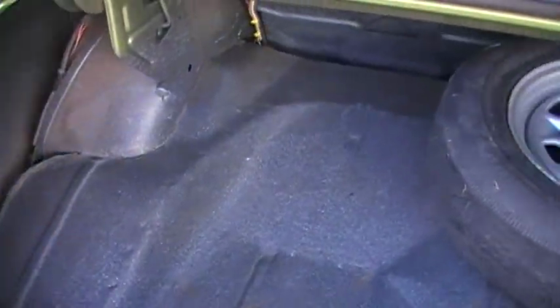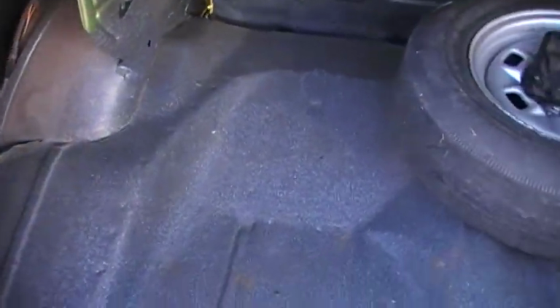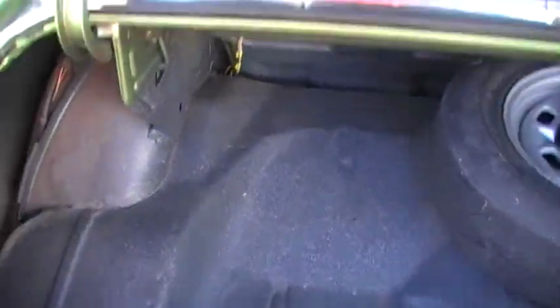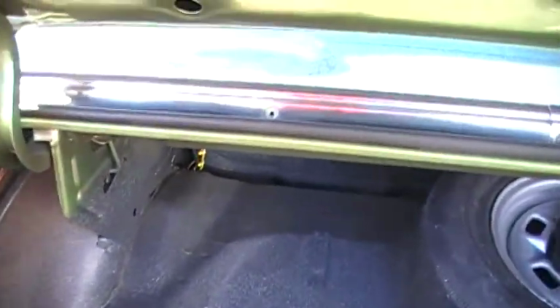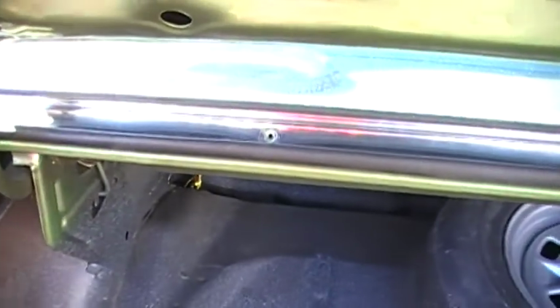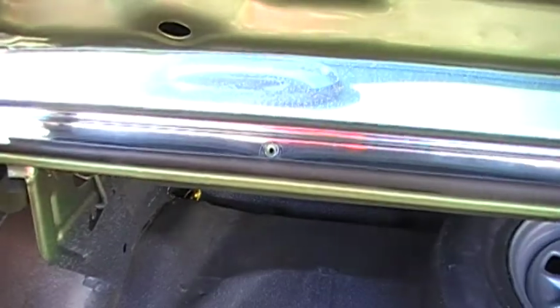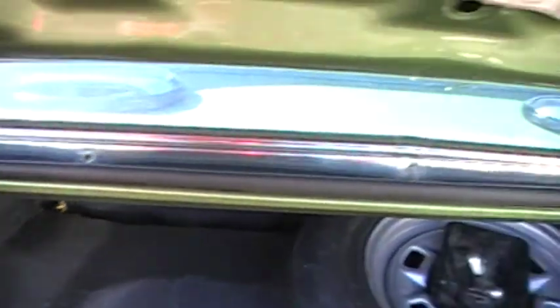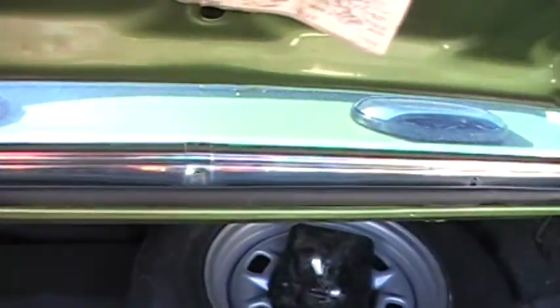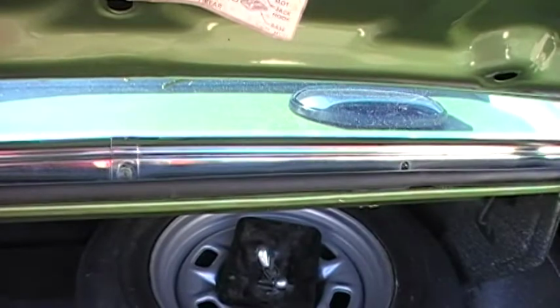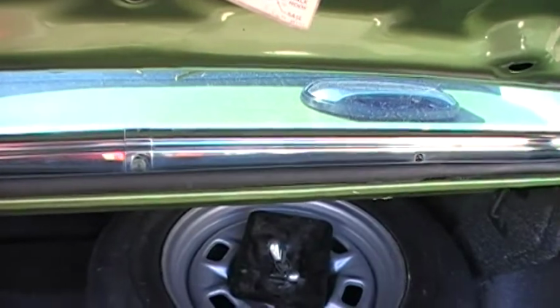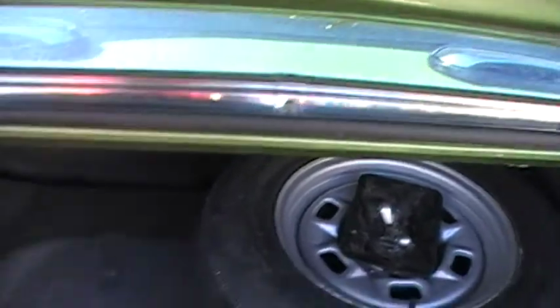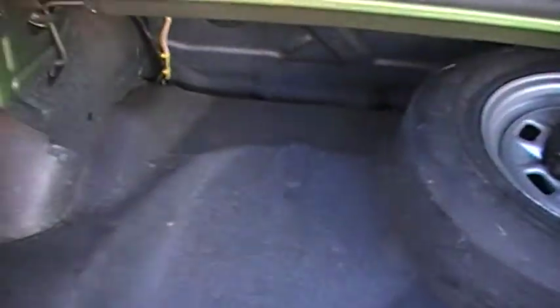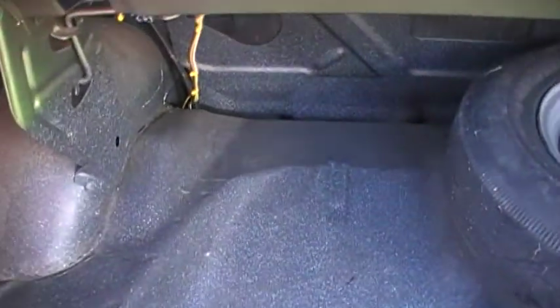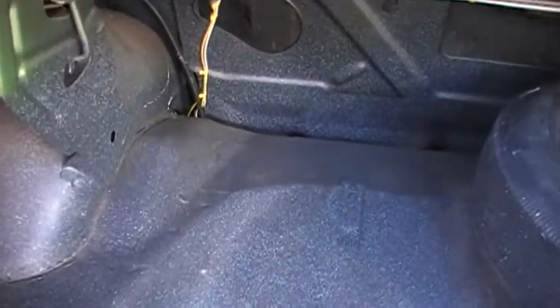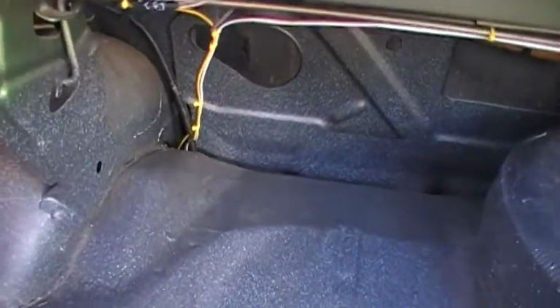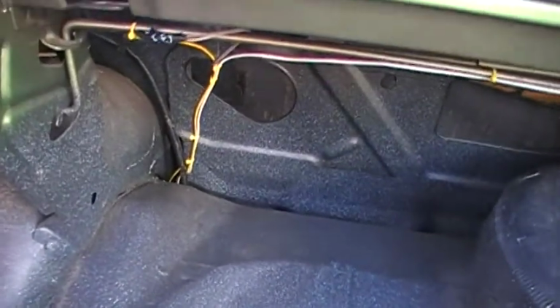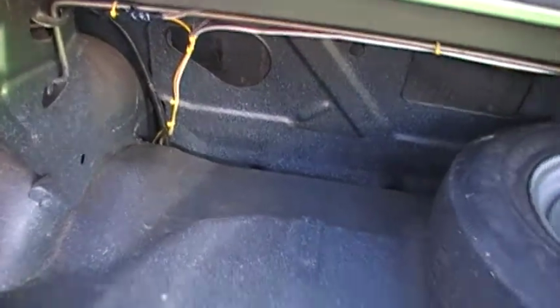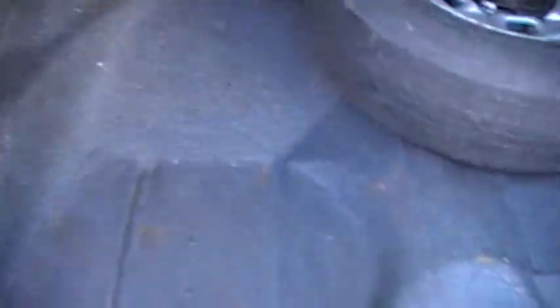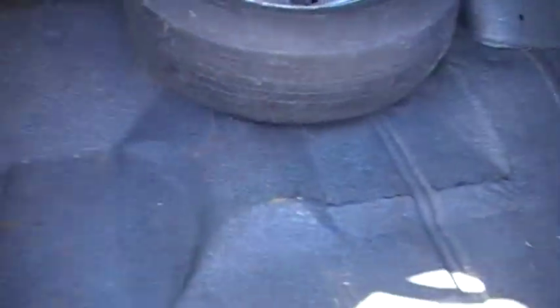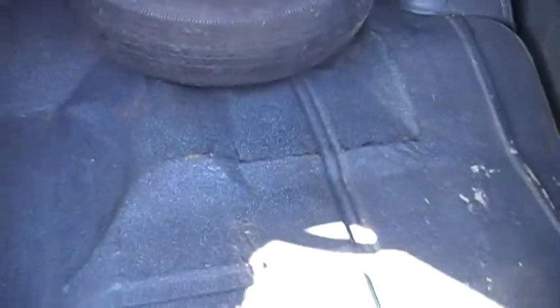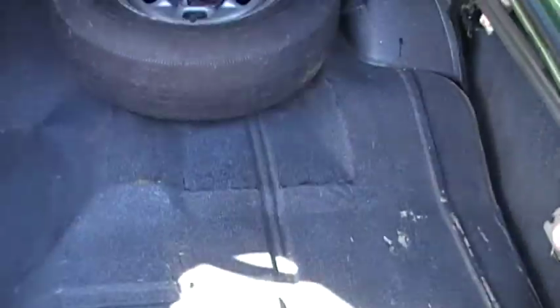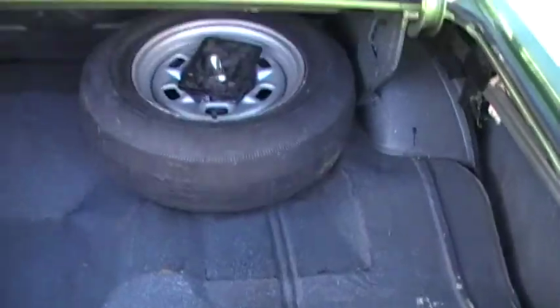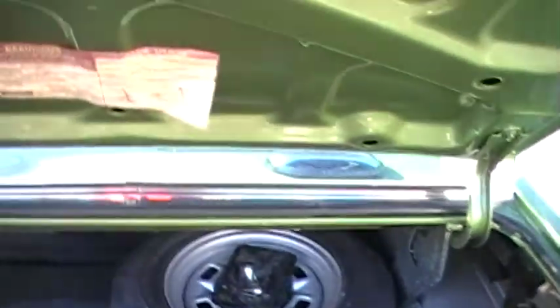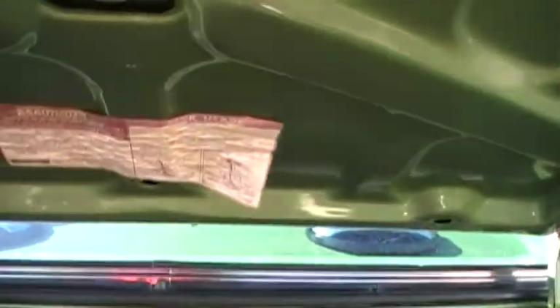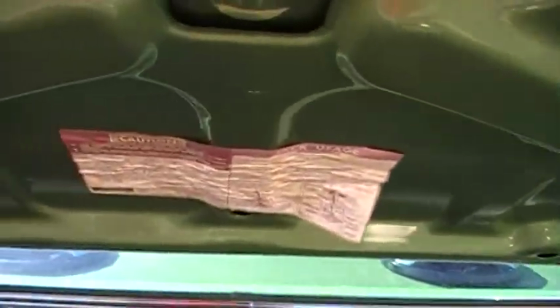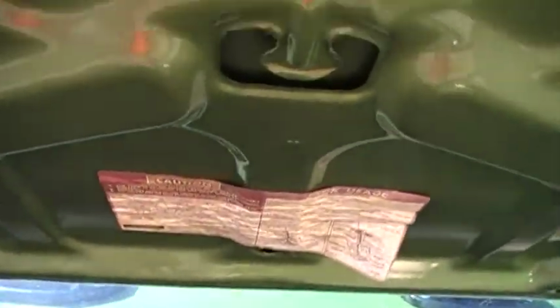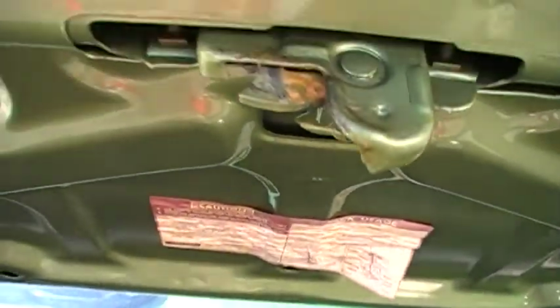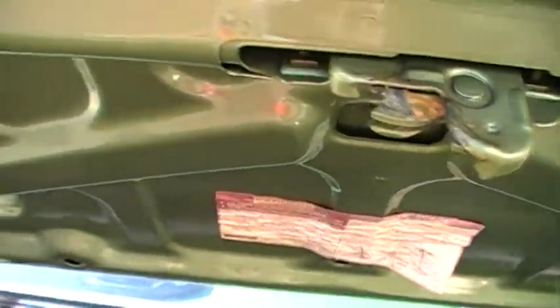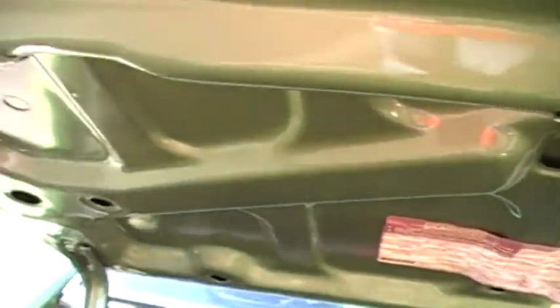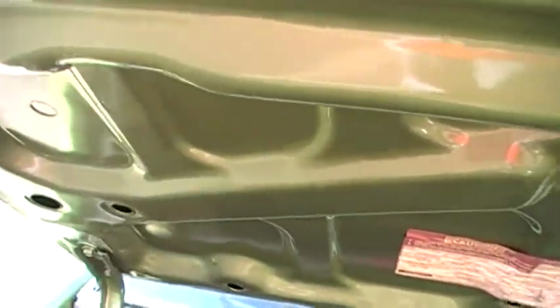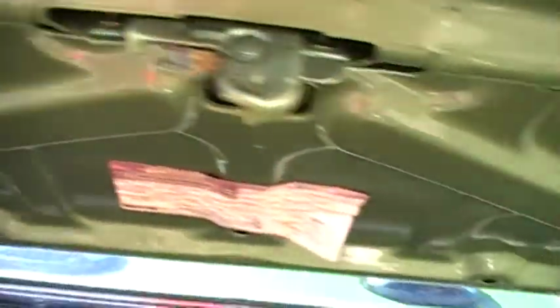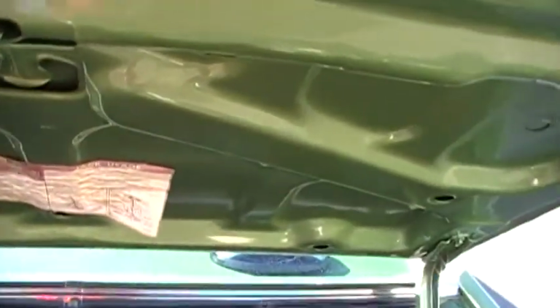They have added speakers, you can see there. Back hatch, and put an in-dash cassette player in it. But it's a two-knob, so they haven't cut the dash or anything on the car.